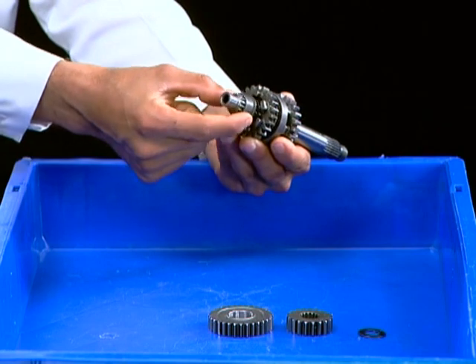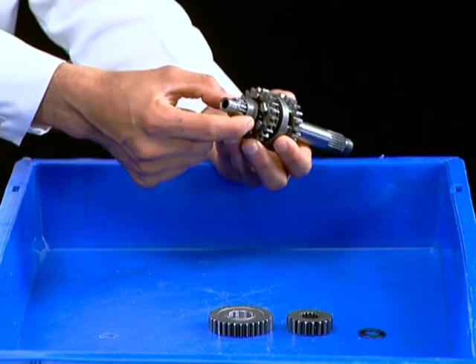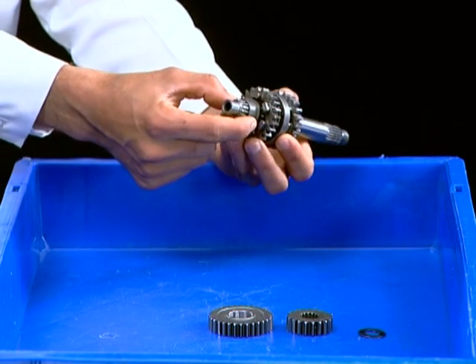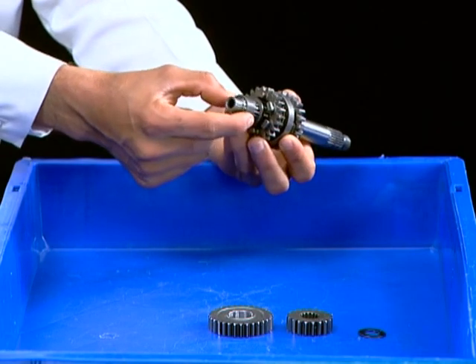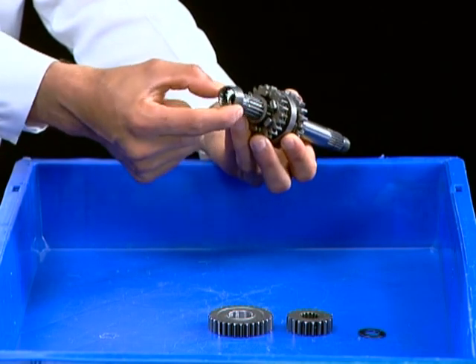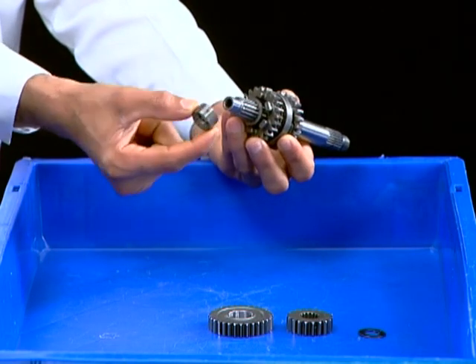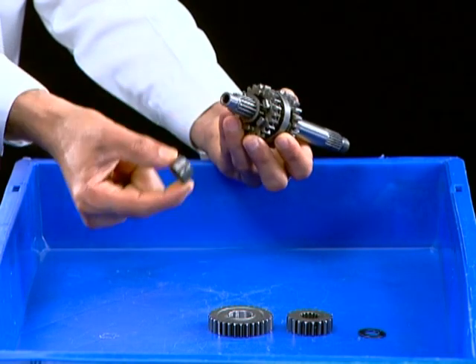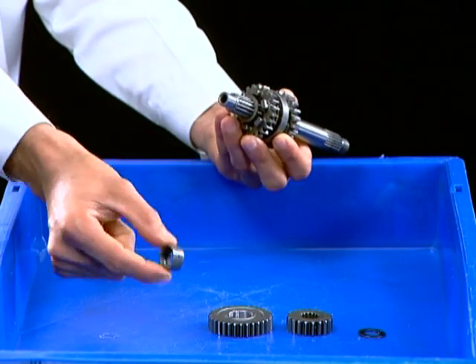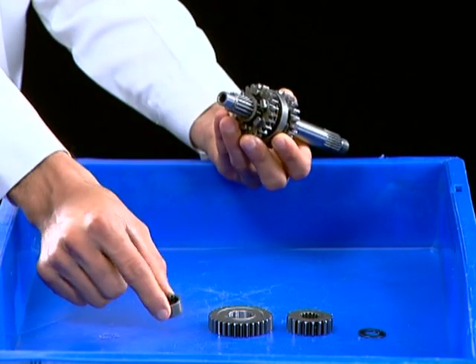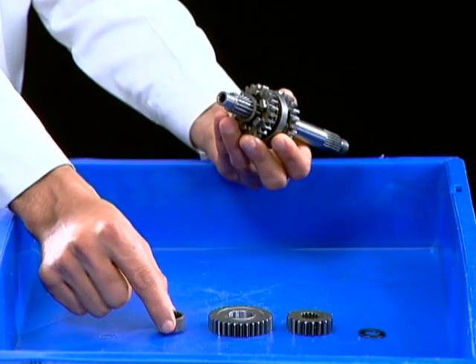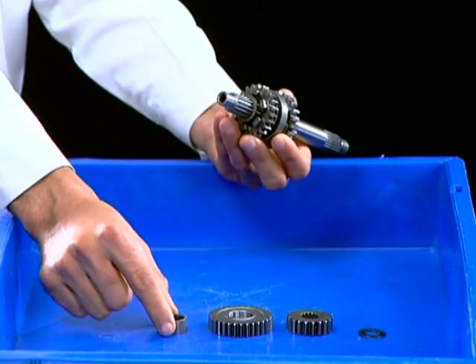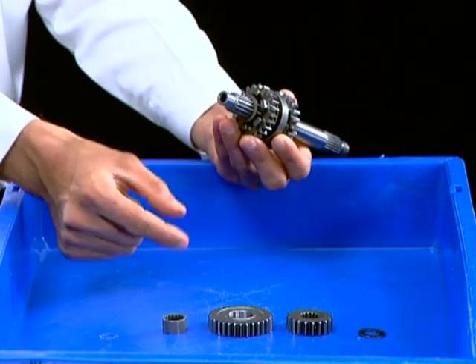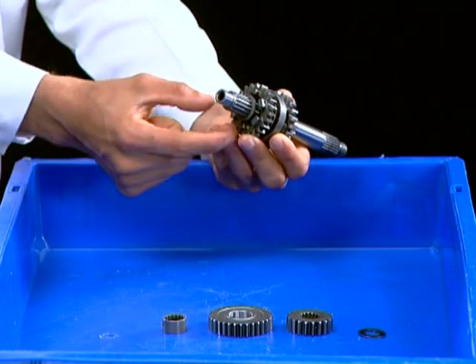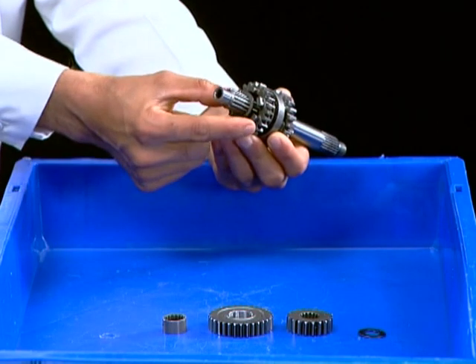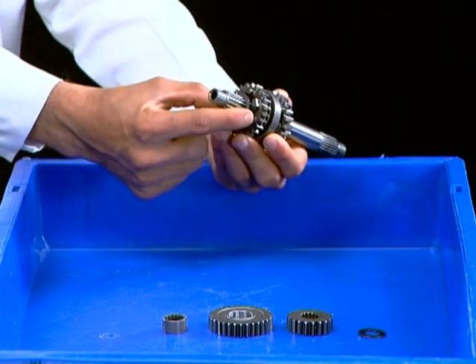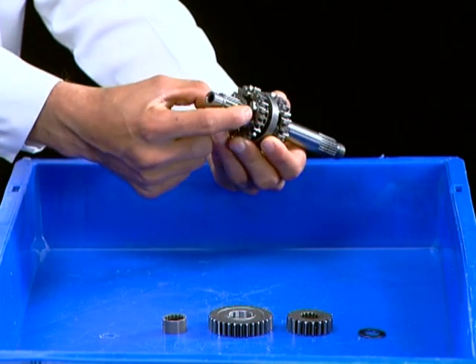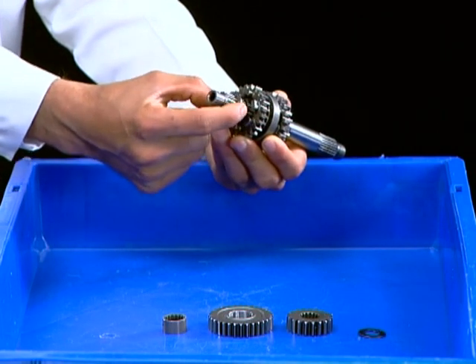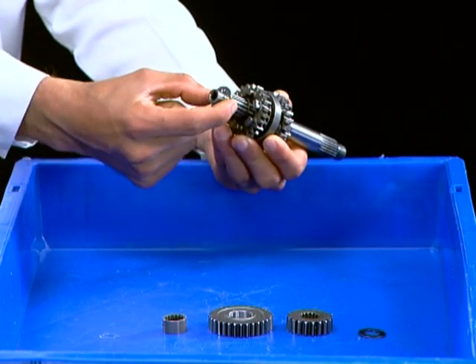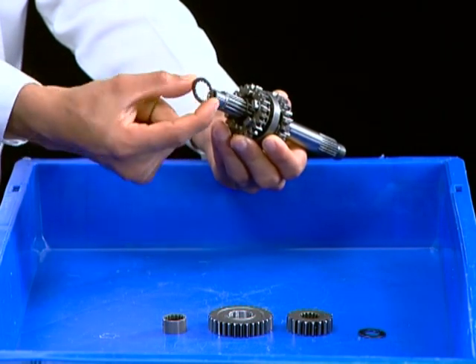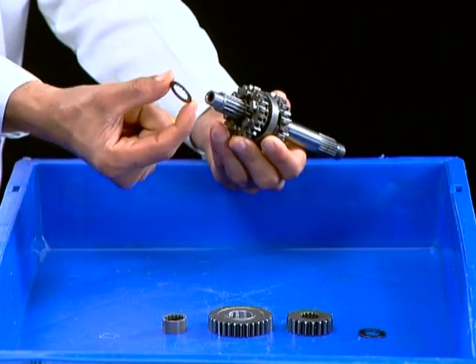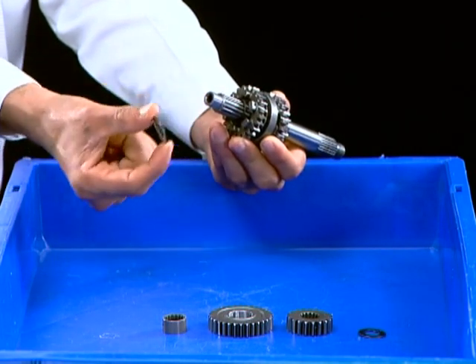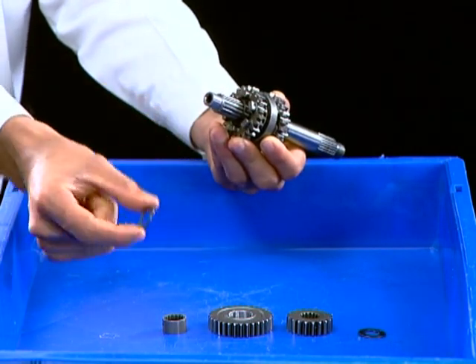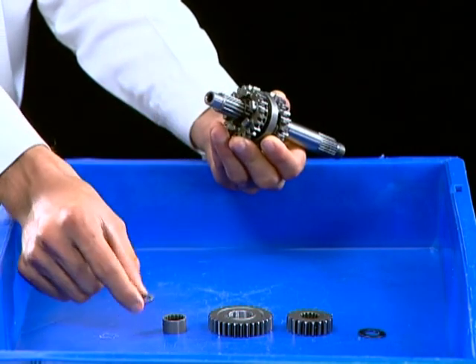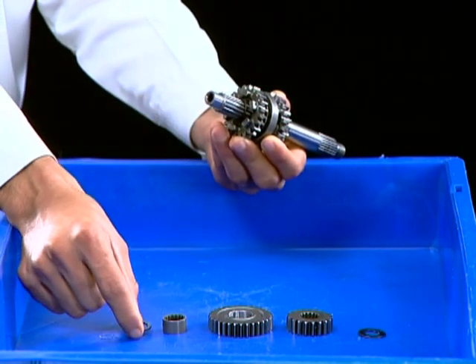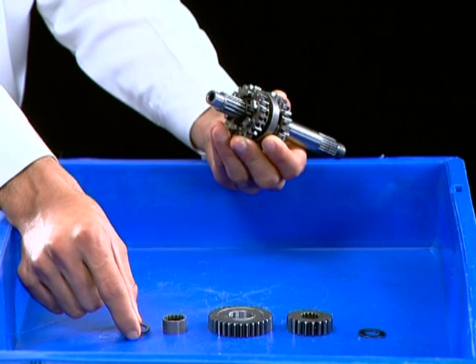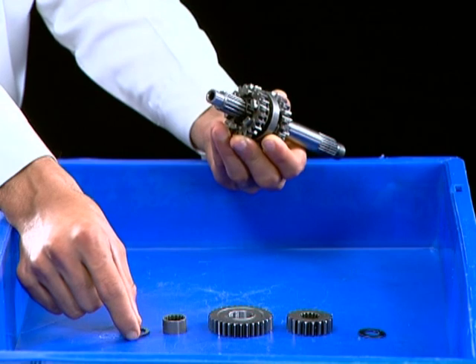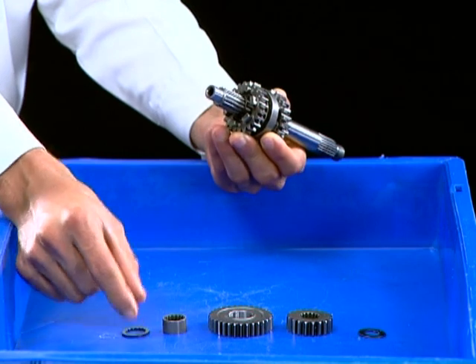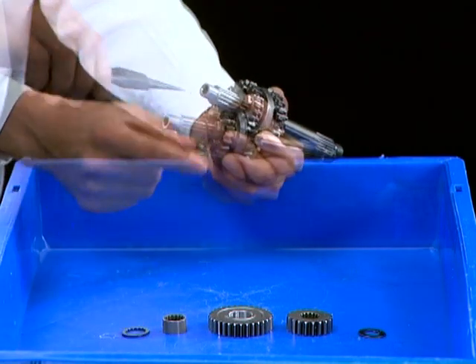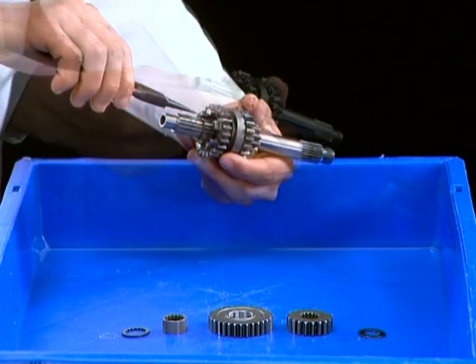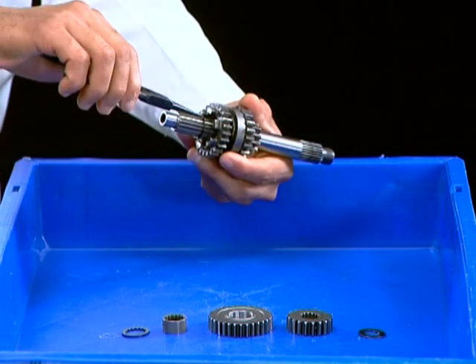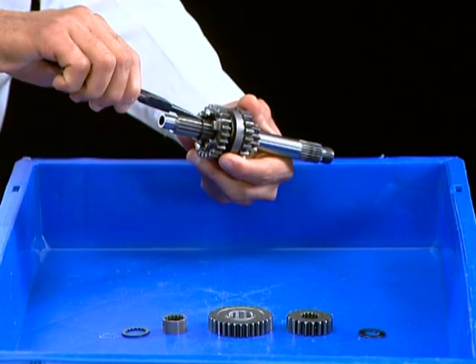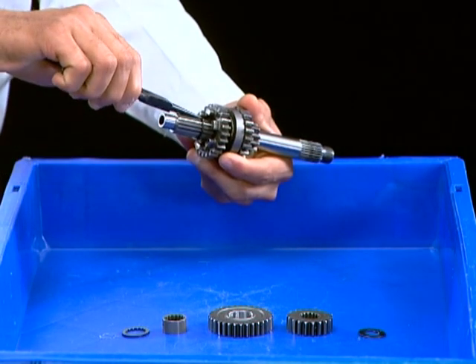Remove splined bush. Remove splined washer. Remove circlip.